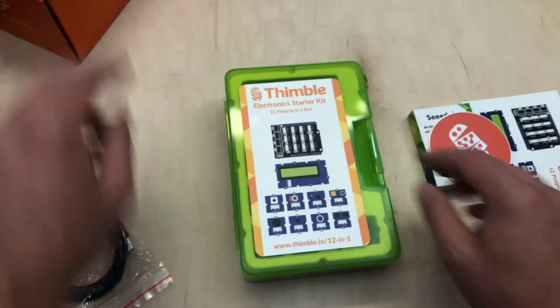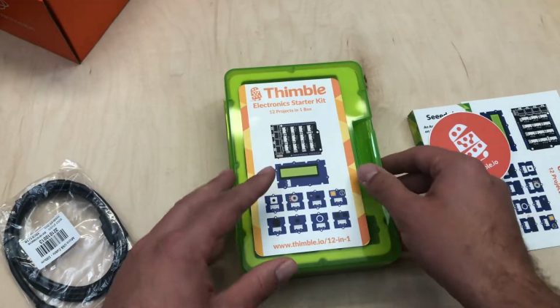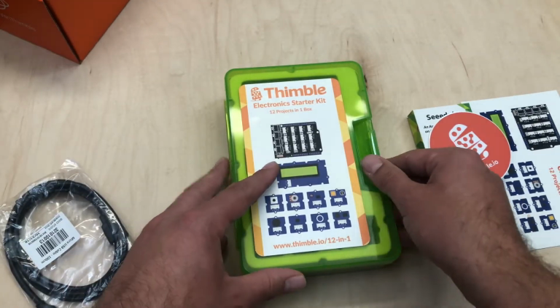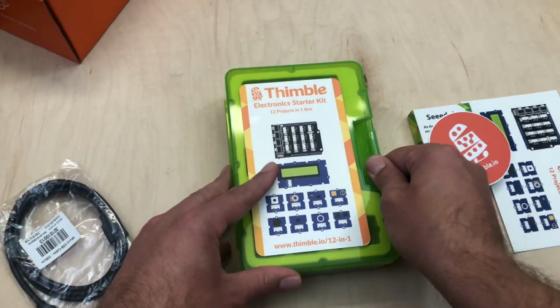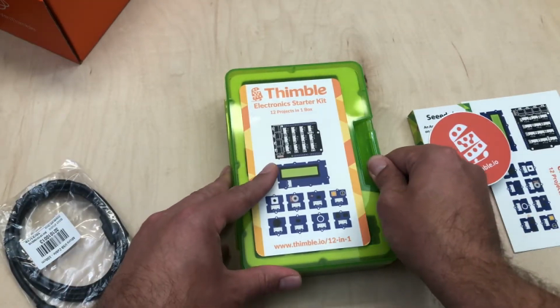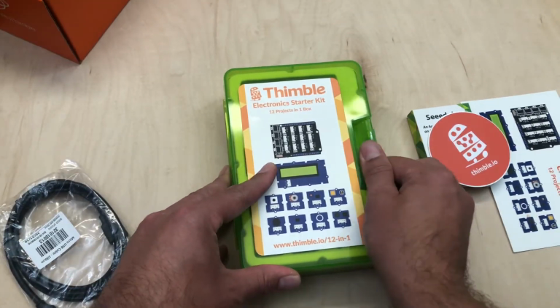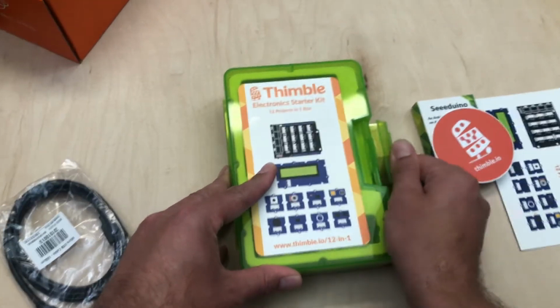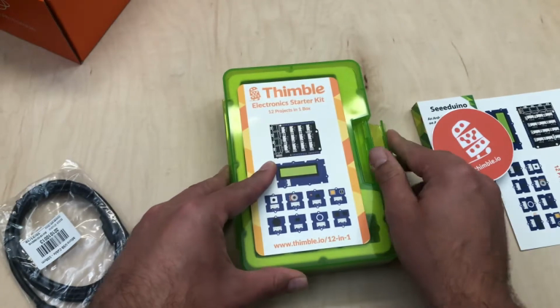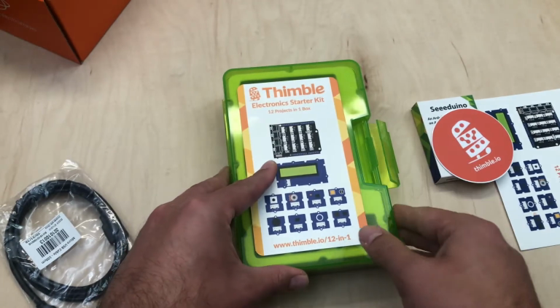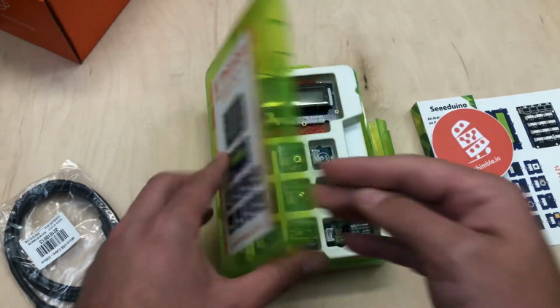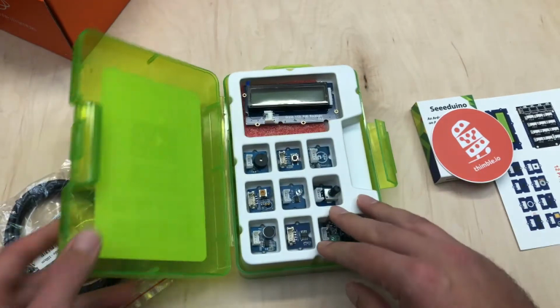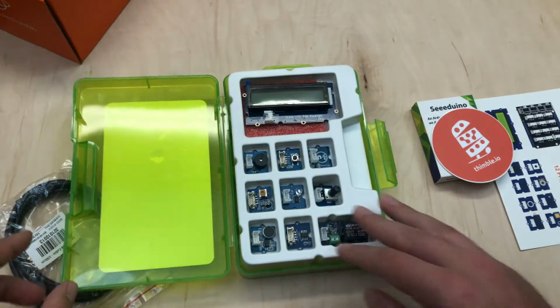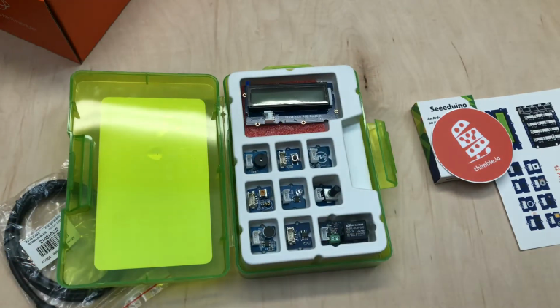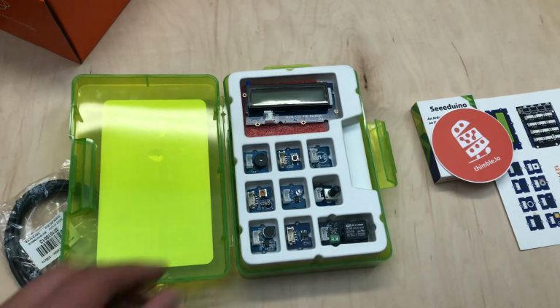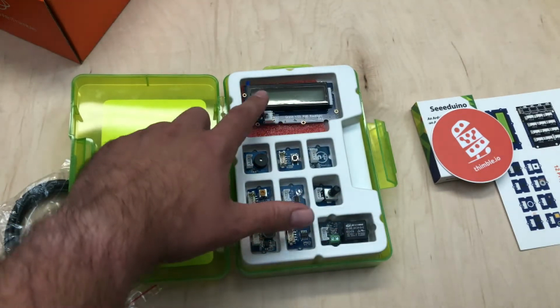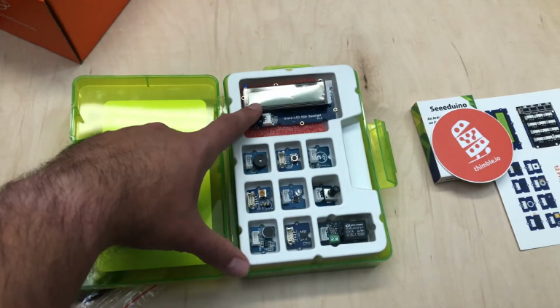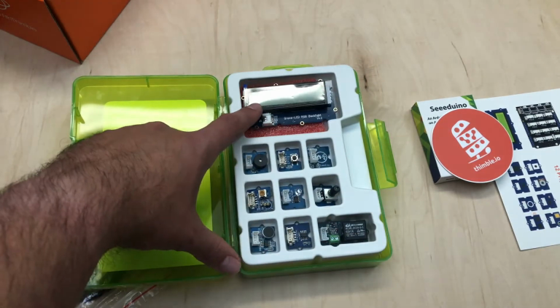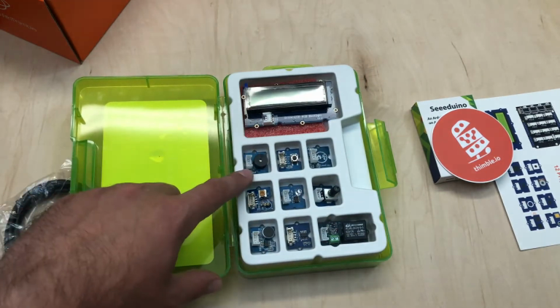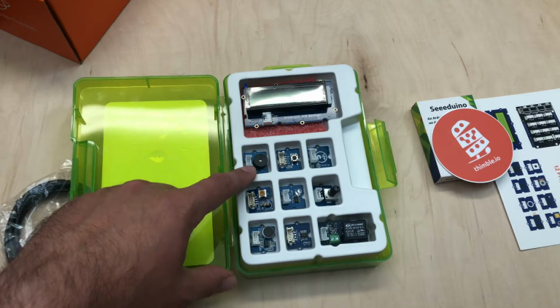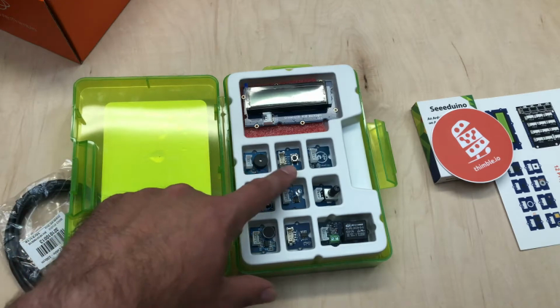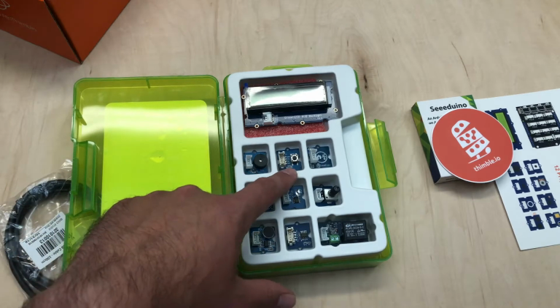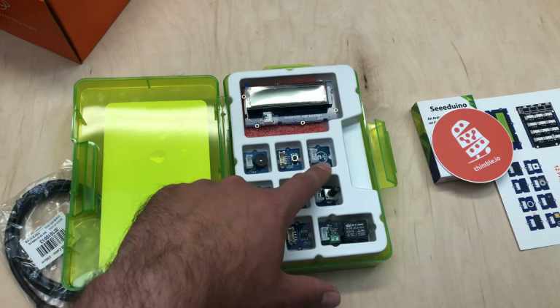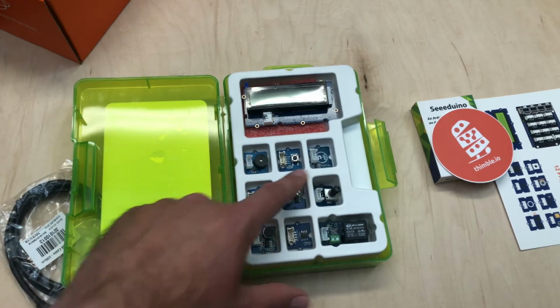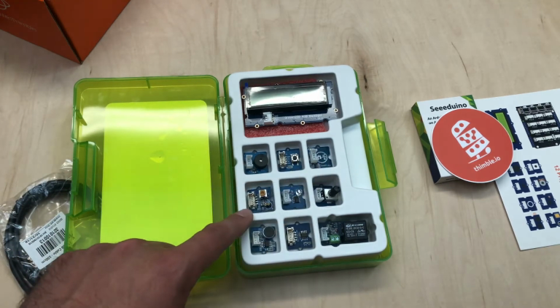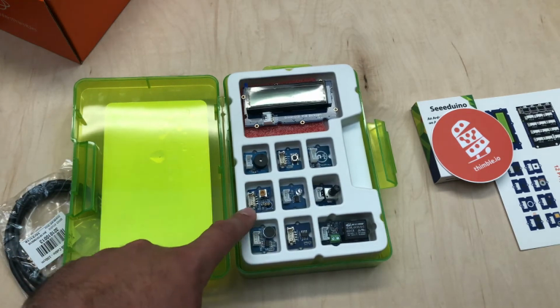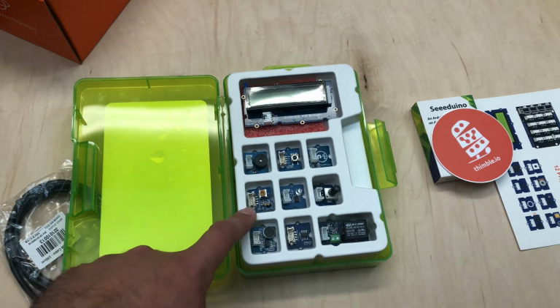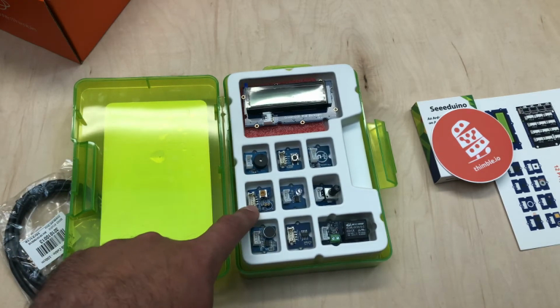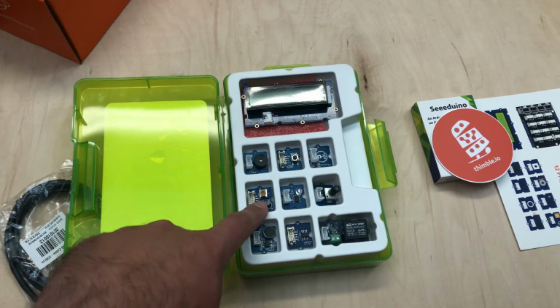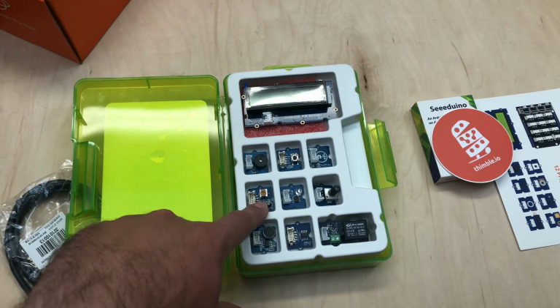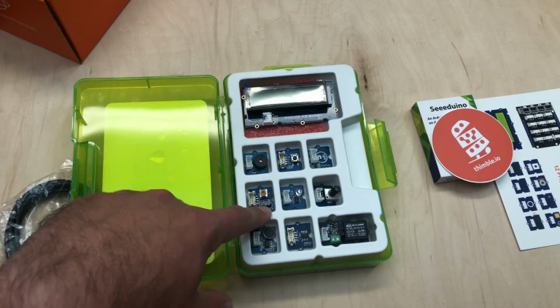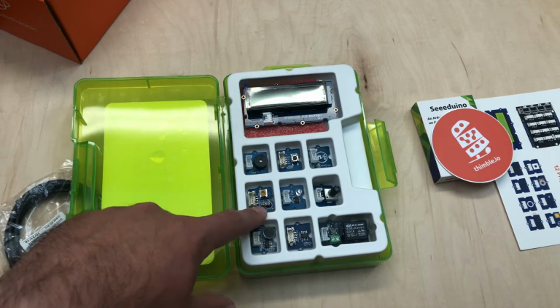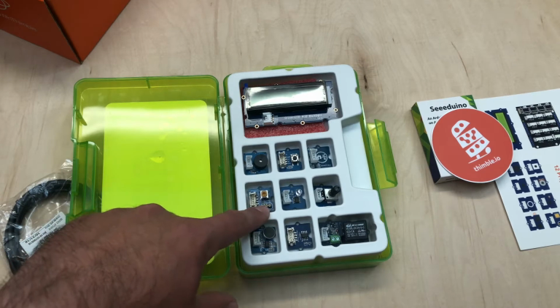Now let's take a look inside this green box. Here you can see the LCD screen, the buzzer, button, and touch sensor. This actually will hold an LED in these little prongs down here at the bottom.